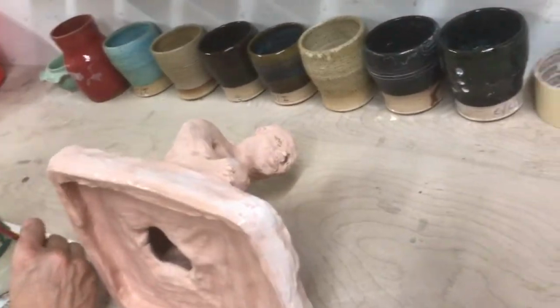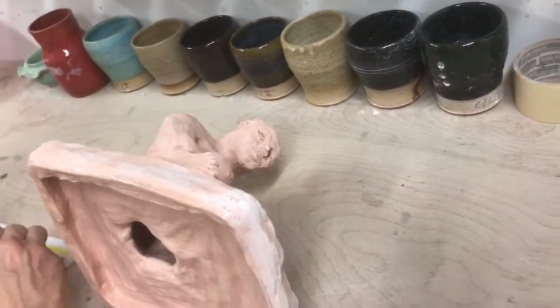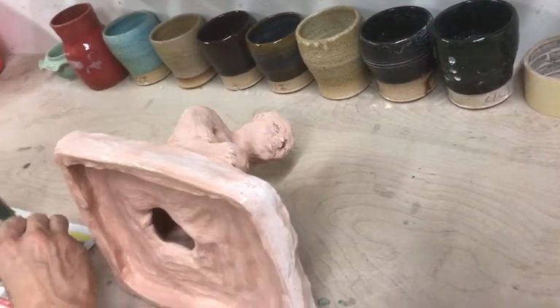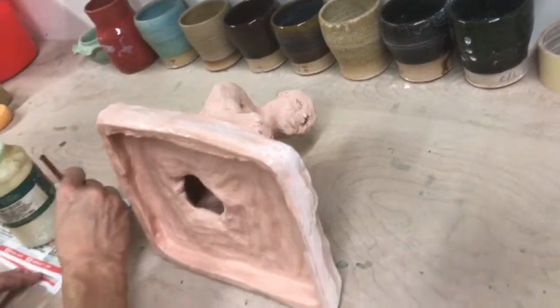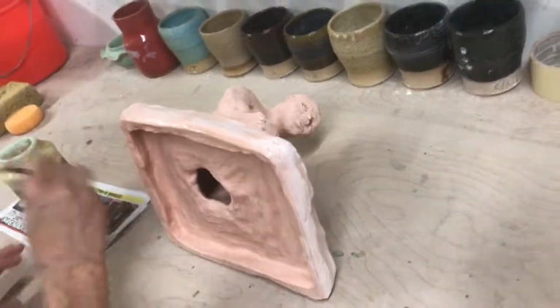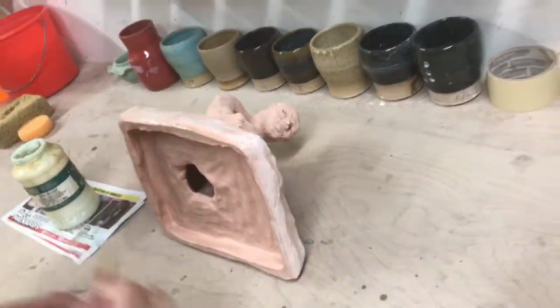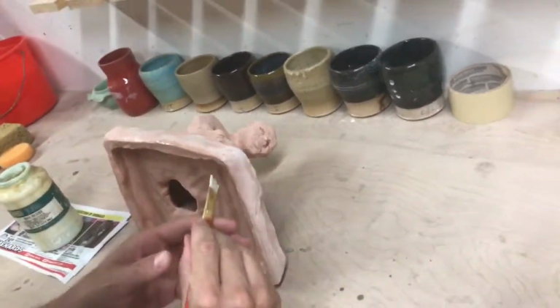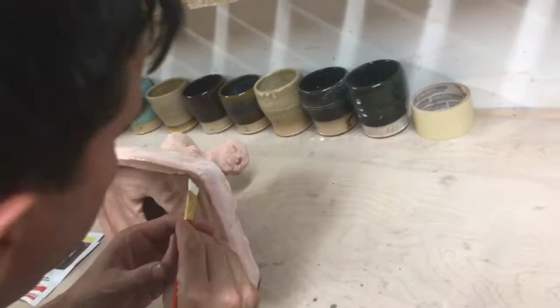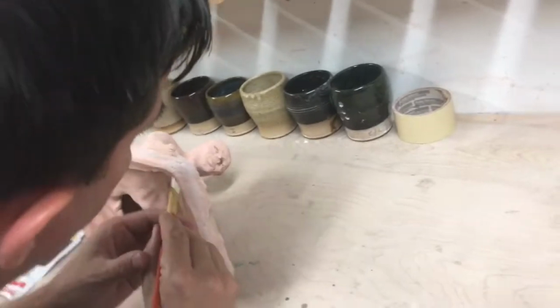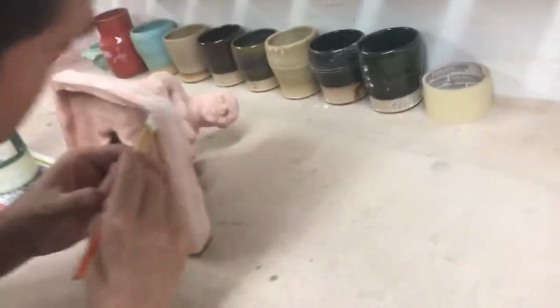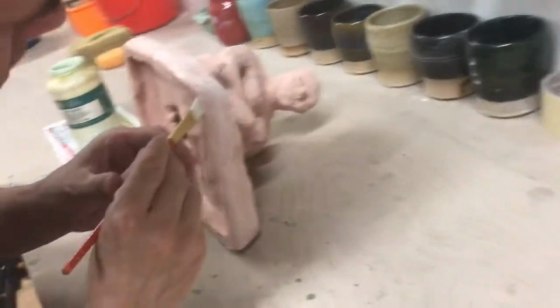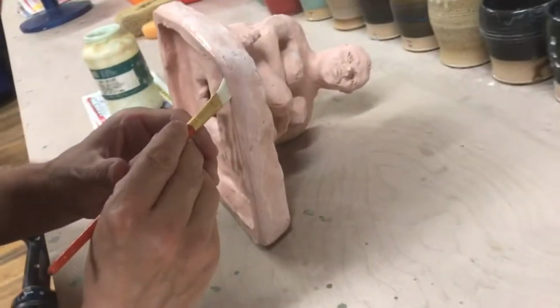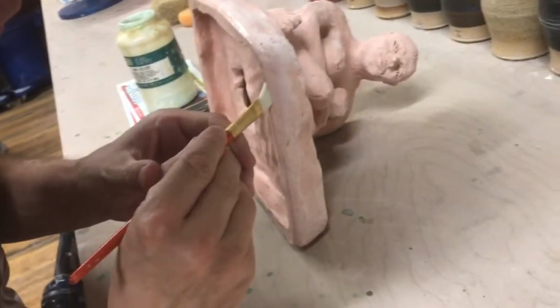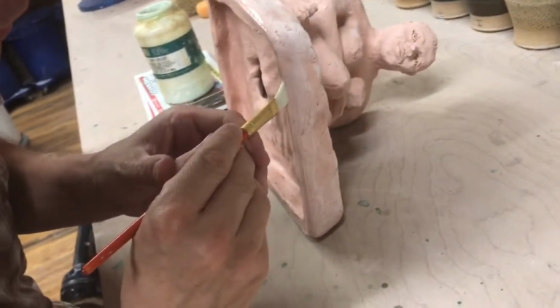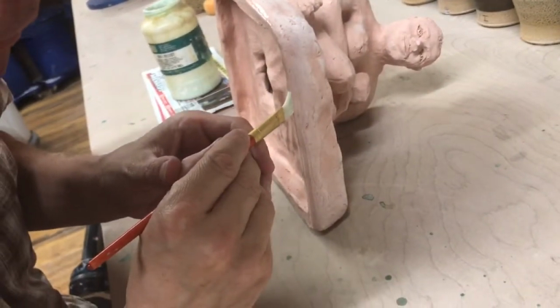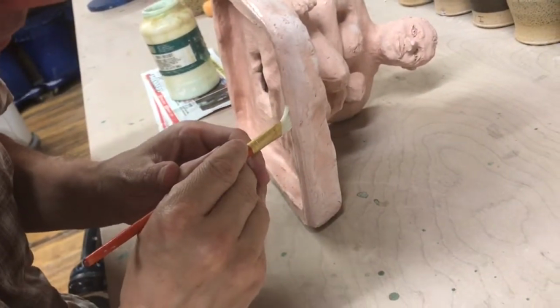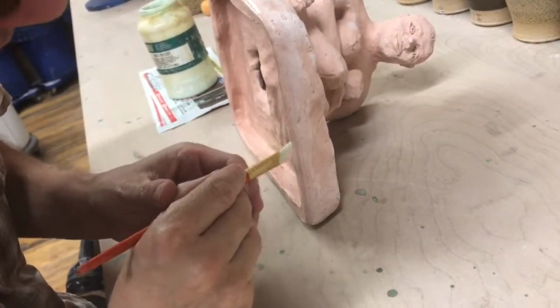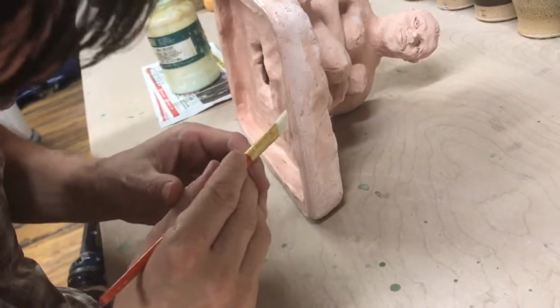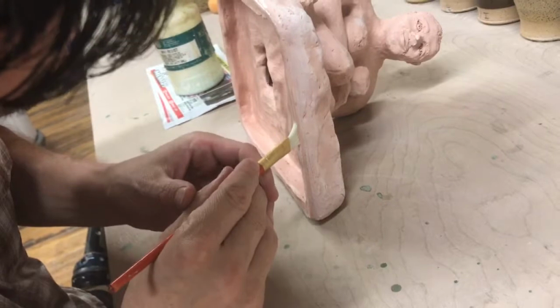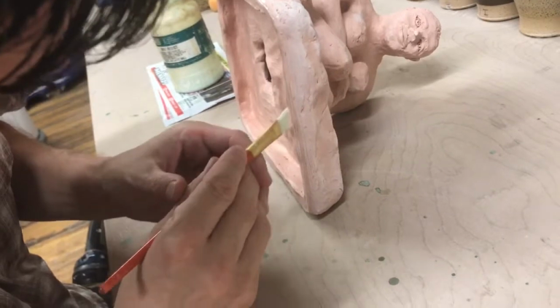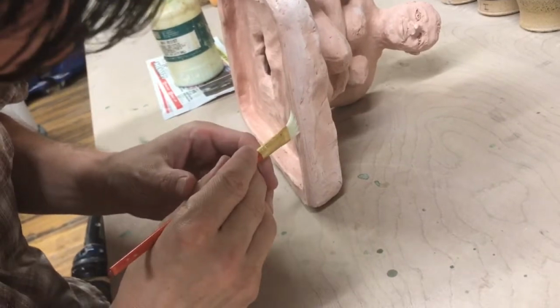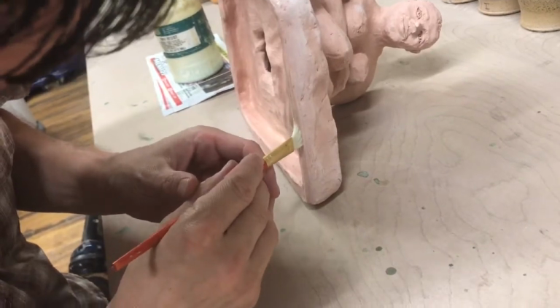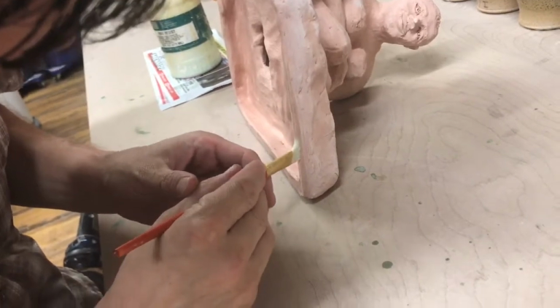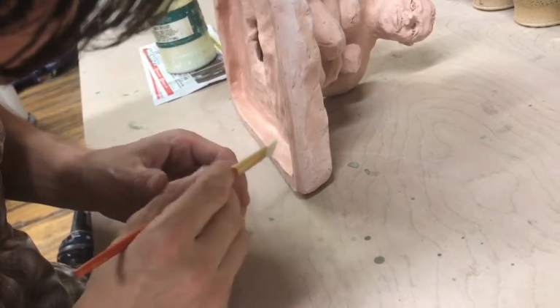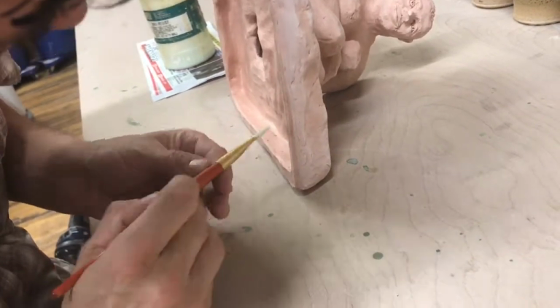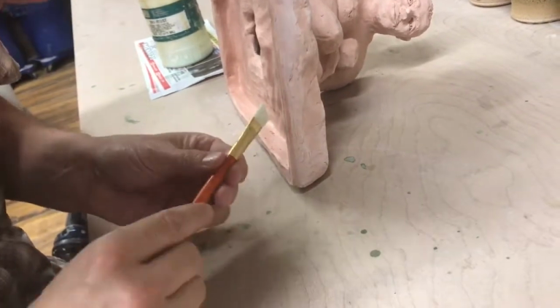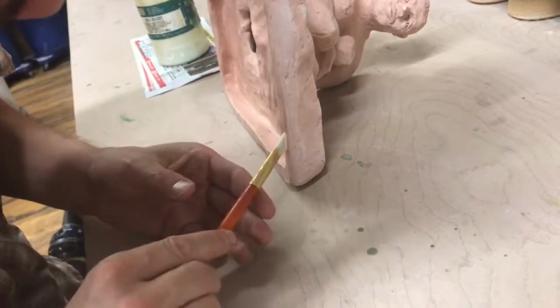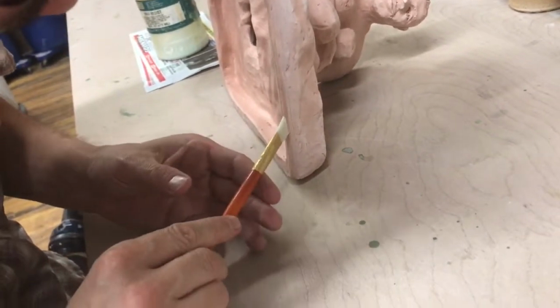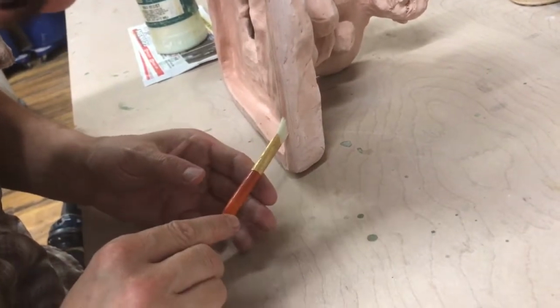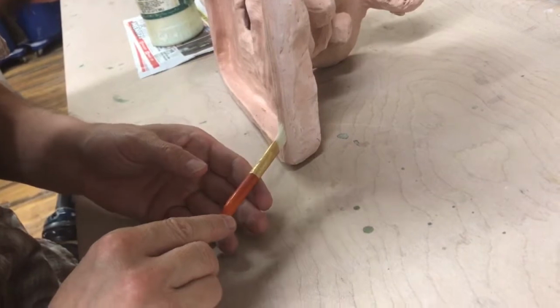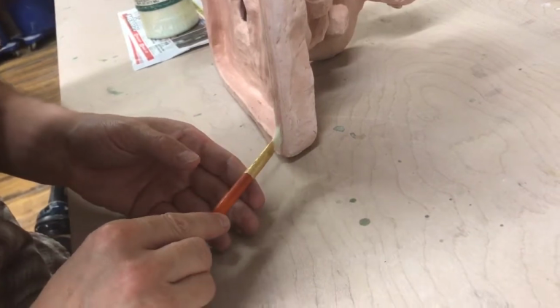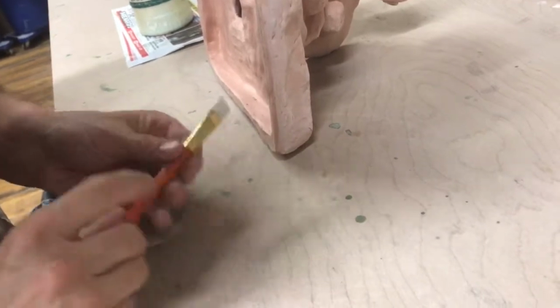Before you glaze your sculpture, always wax the bottom of your figure. Use a flat brush to protect your sculpture.